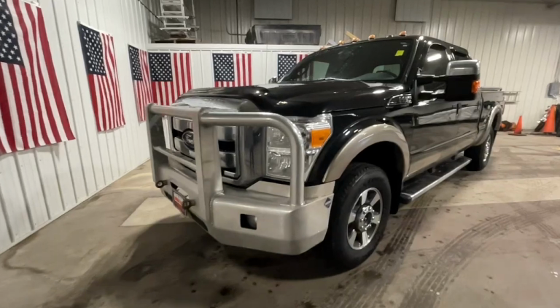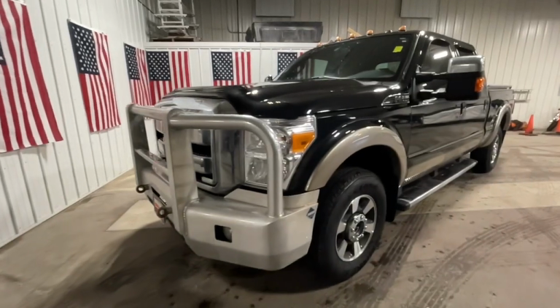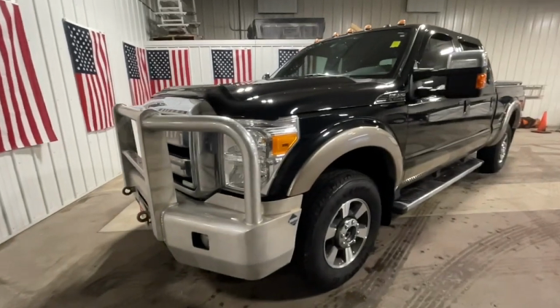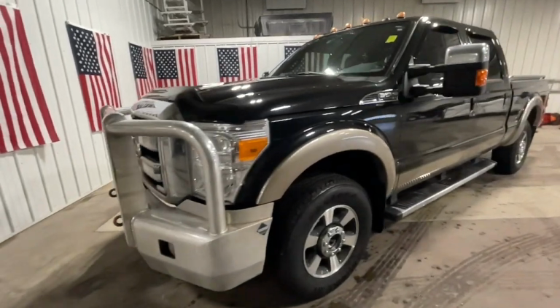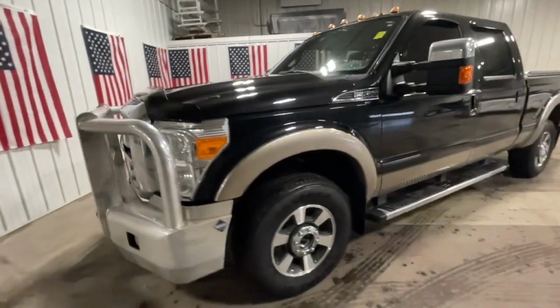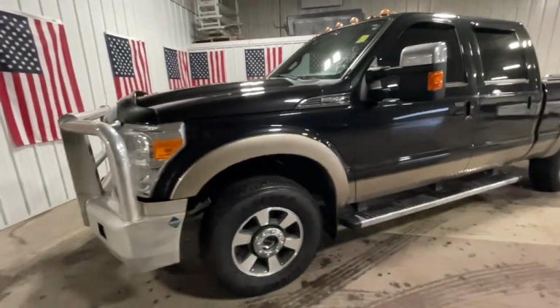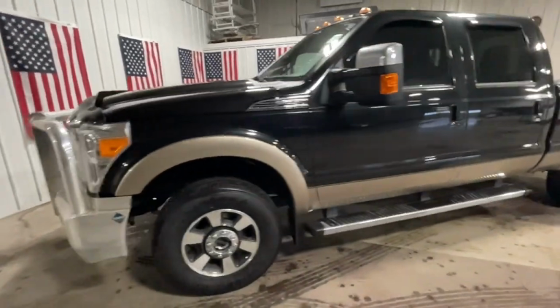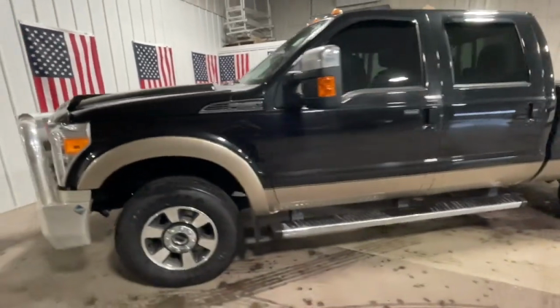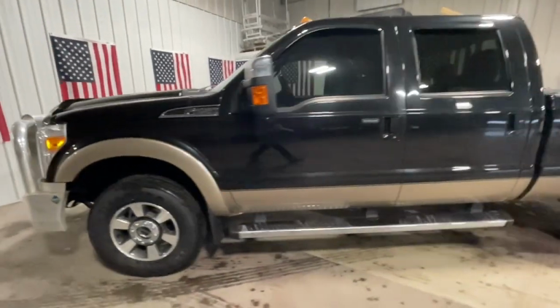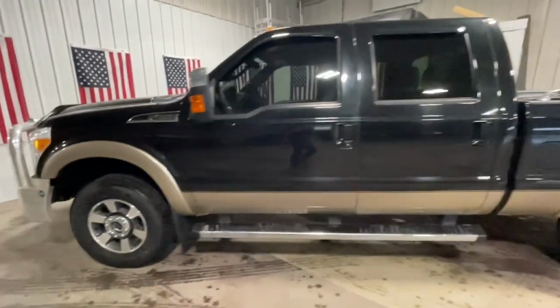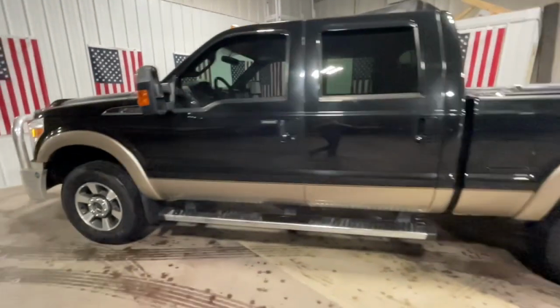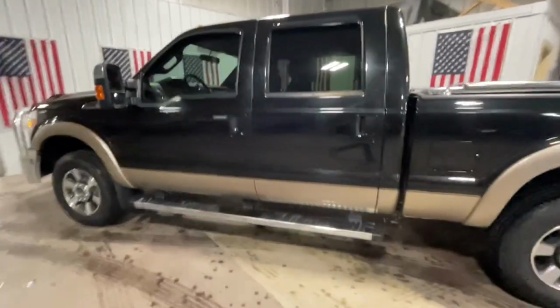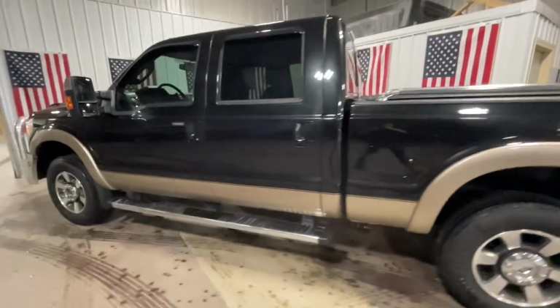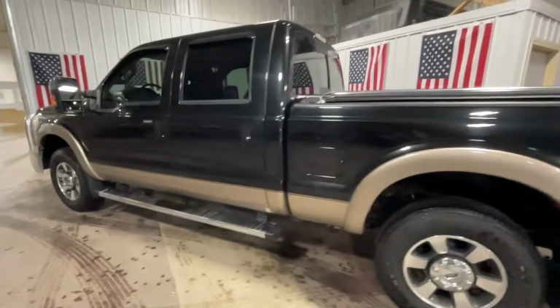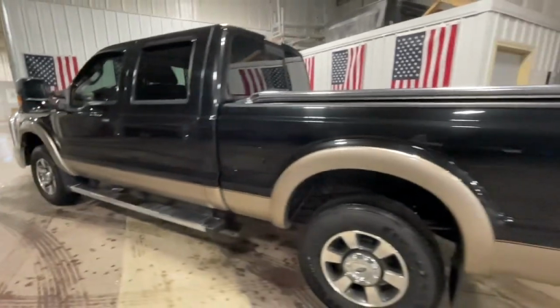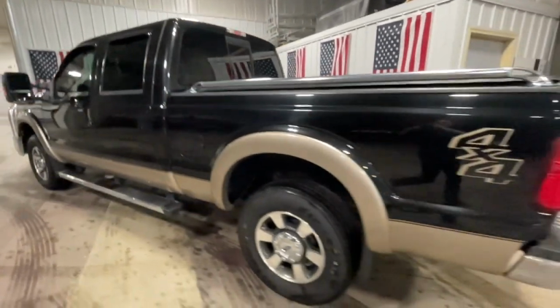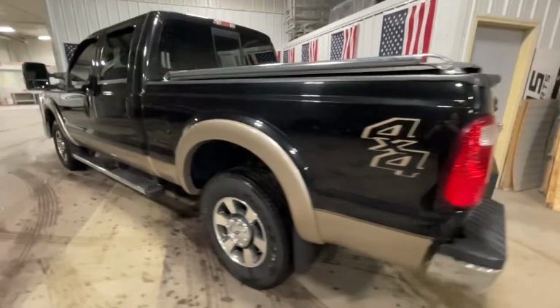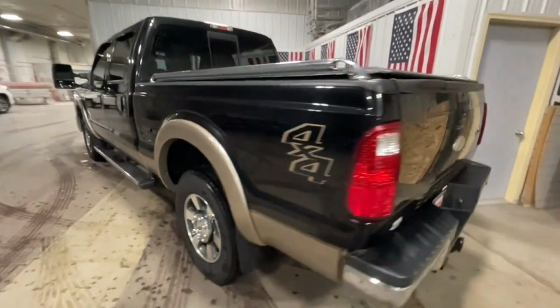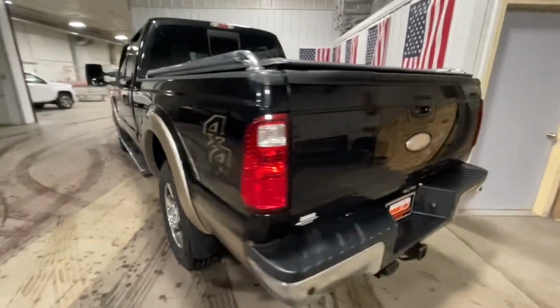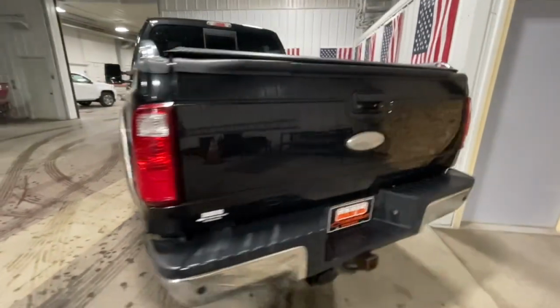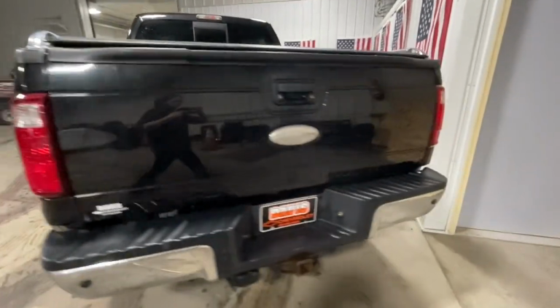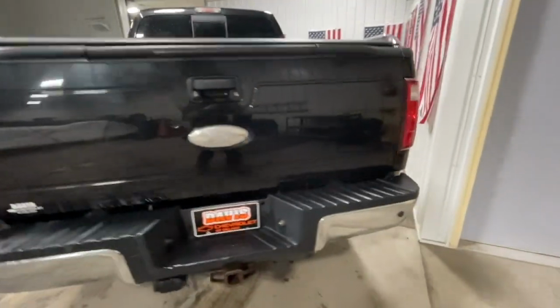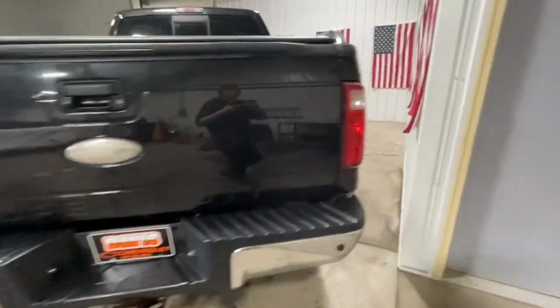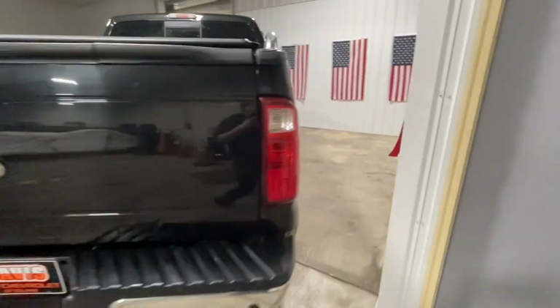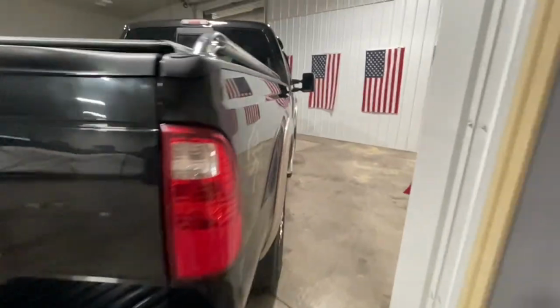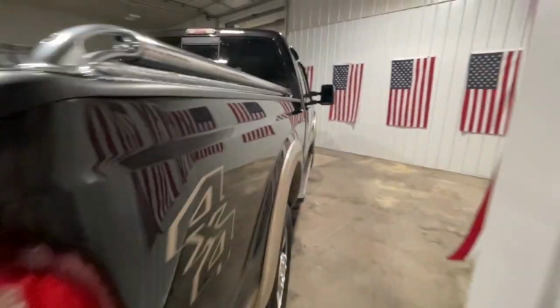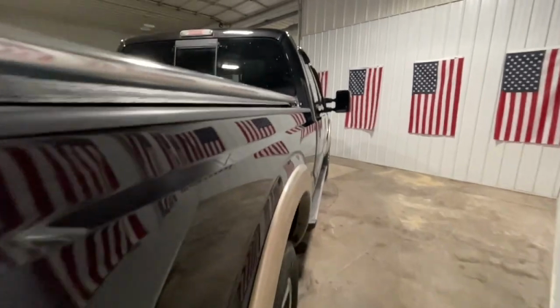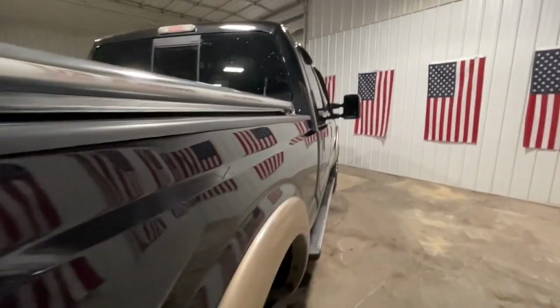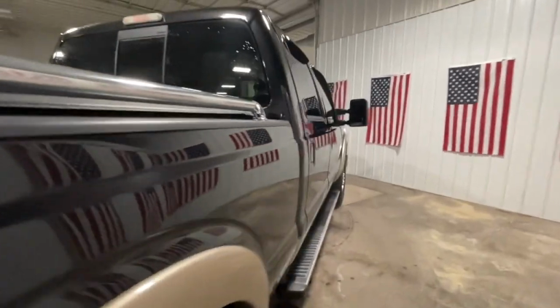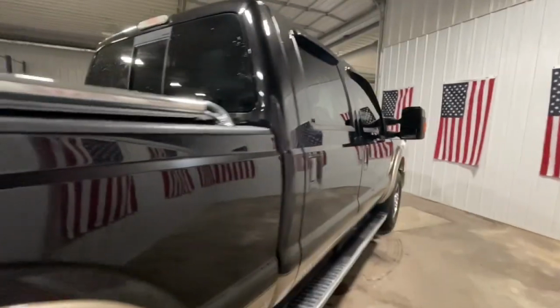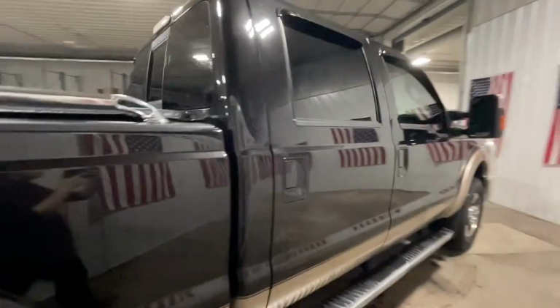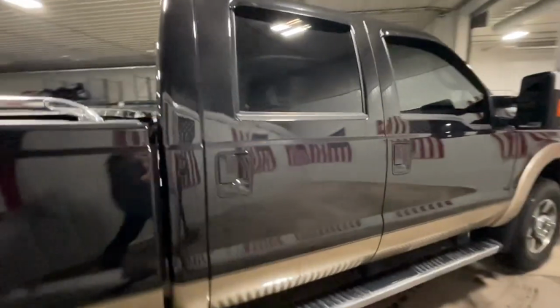Picture yourself in the 2011 Ford F-250. This vehicle is an outstanding buy with fewer than 200,000 miles on the odometer. Get the full-size pickup you can count on.